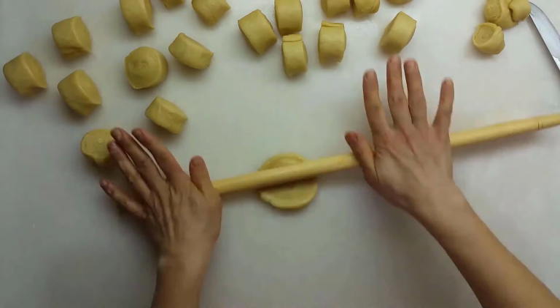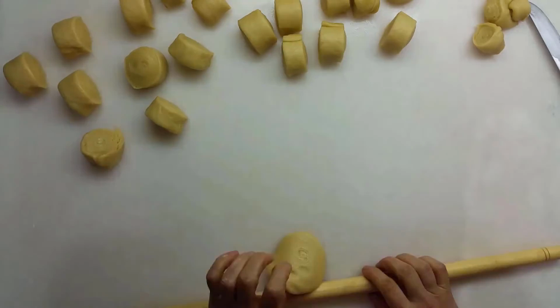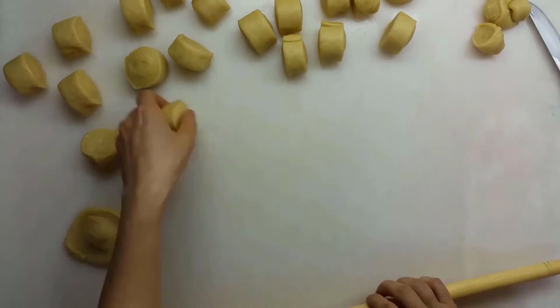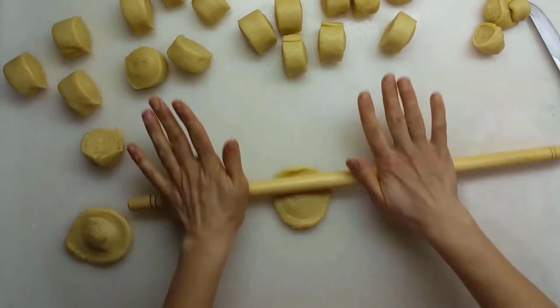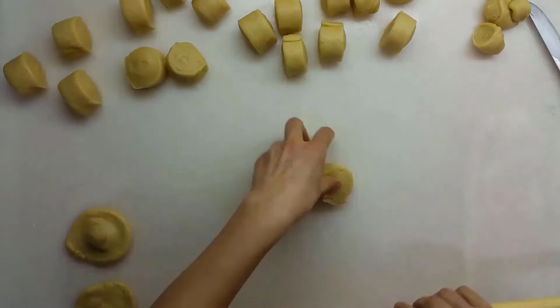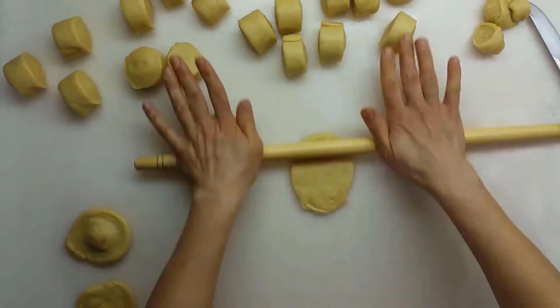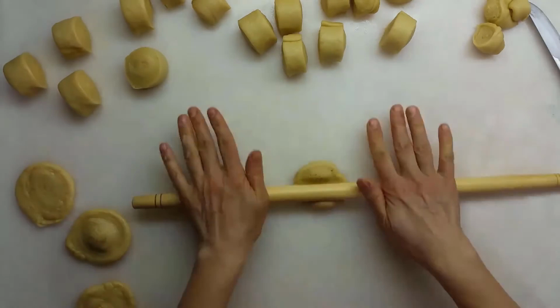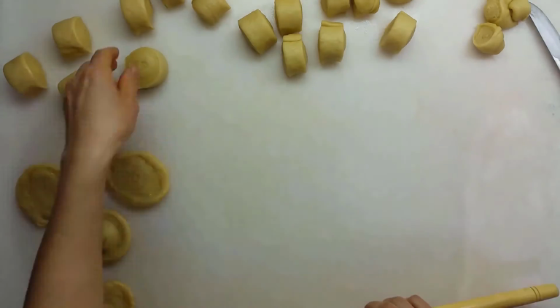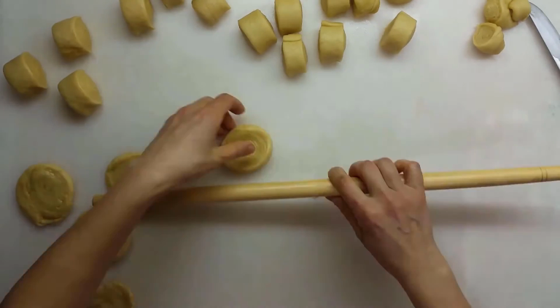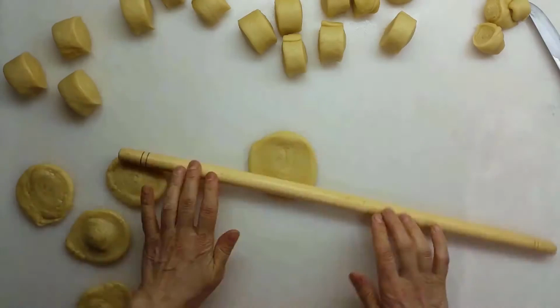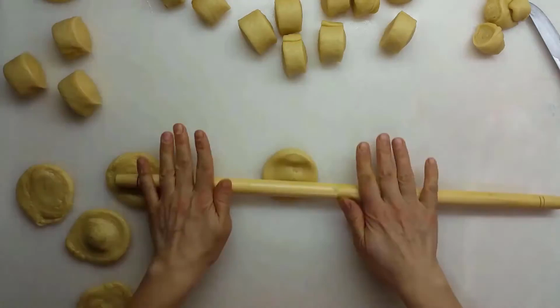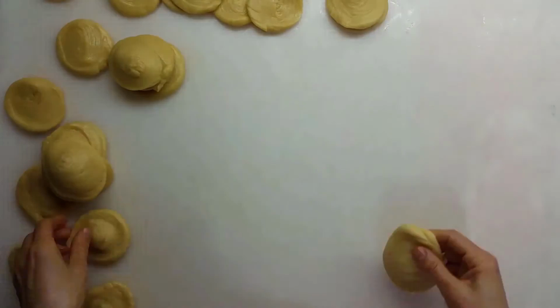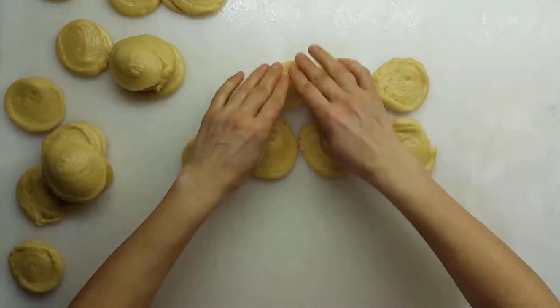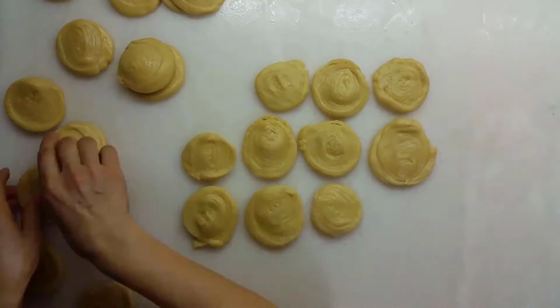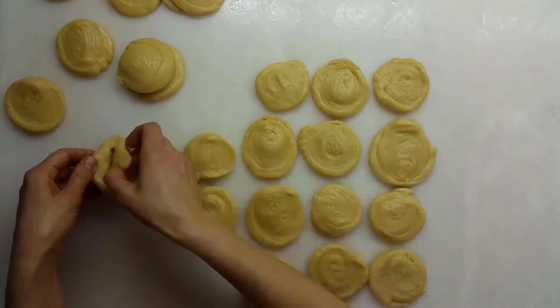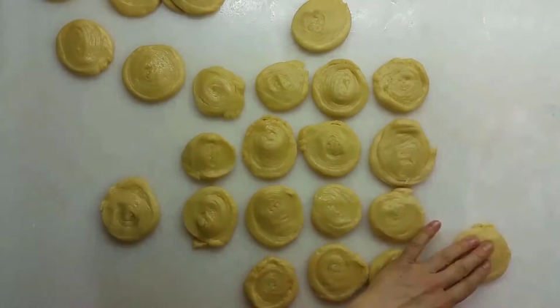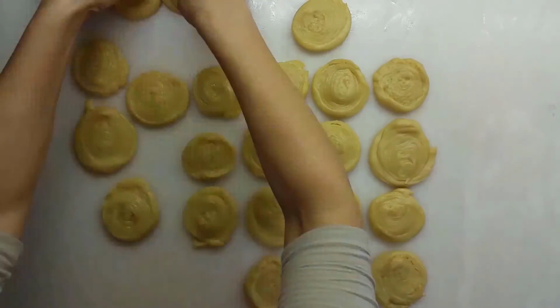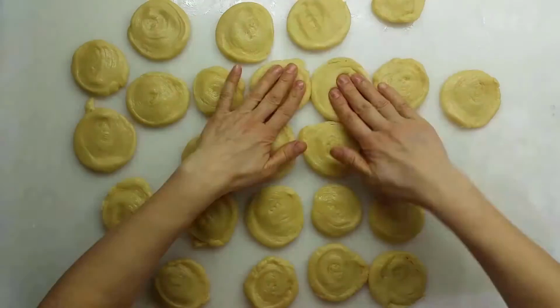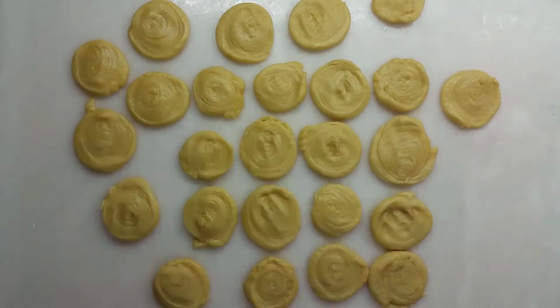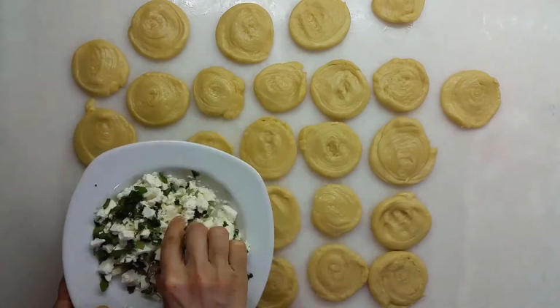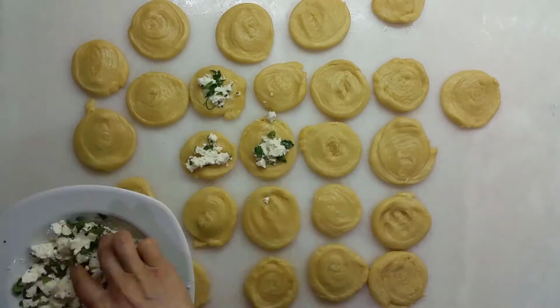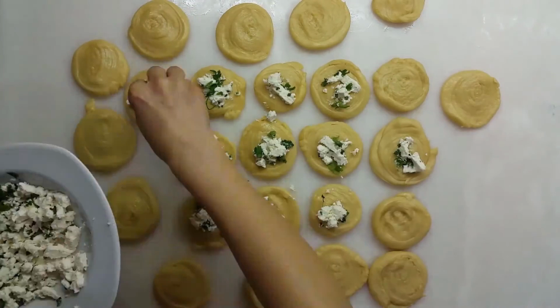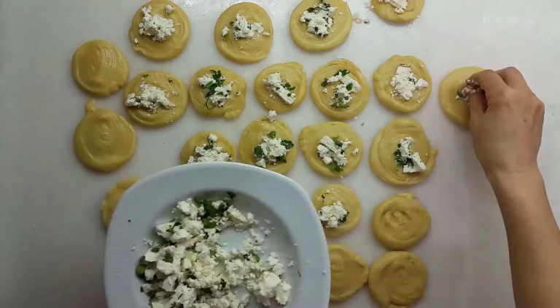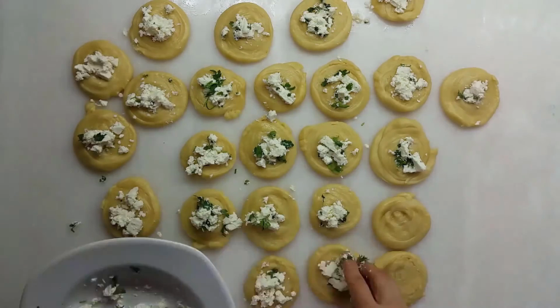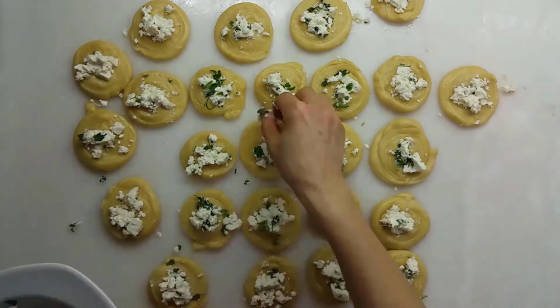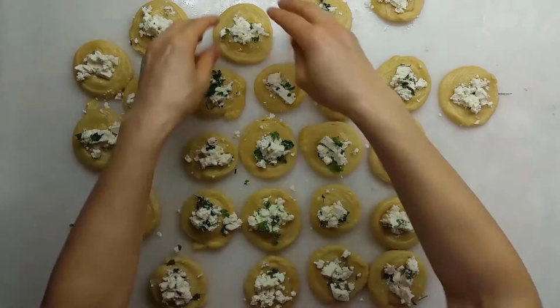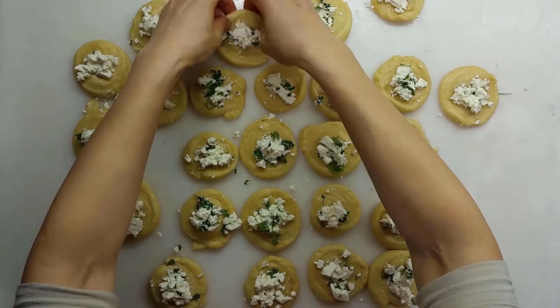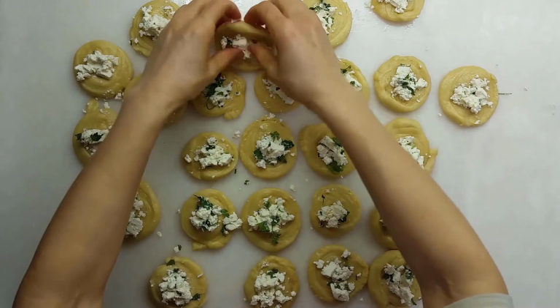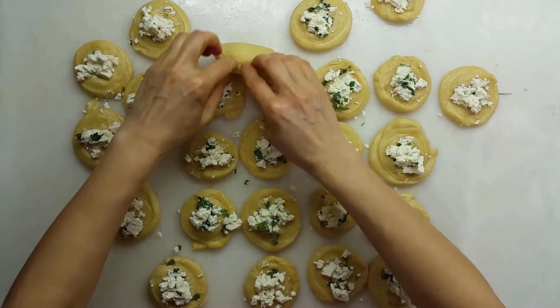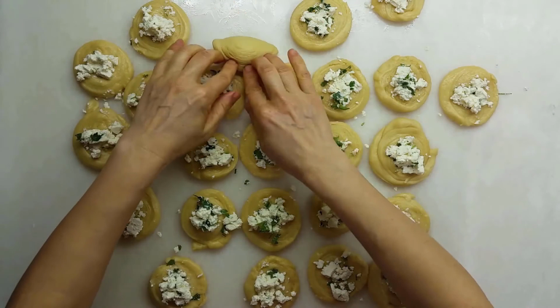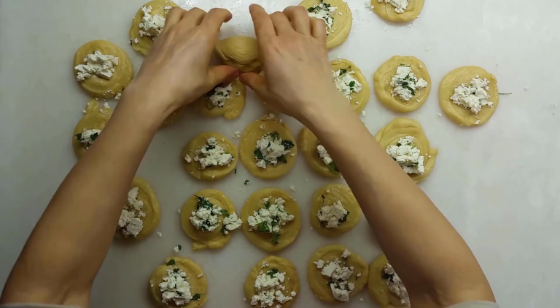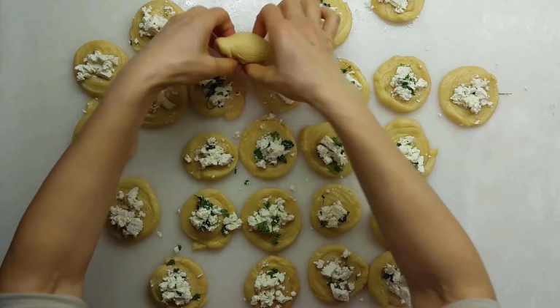Roll out the pieces you cut as big as a pastry but do not ruin the layers. Put the mix of cheese and parsley into the rolled out dough and close them.